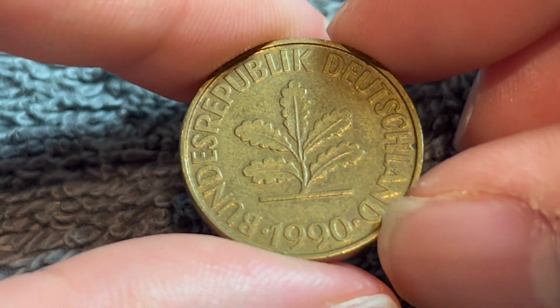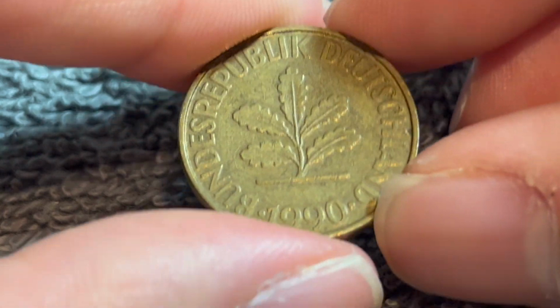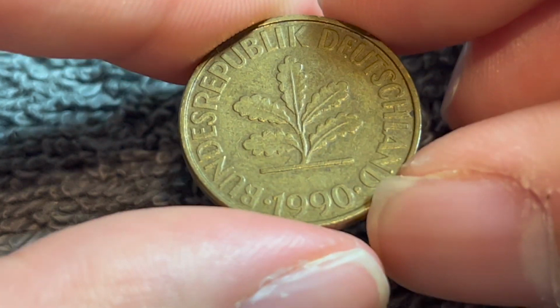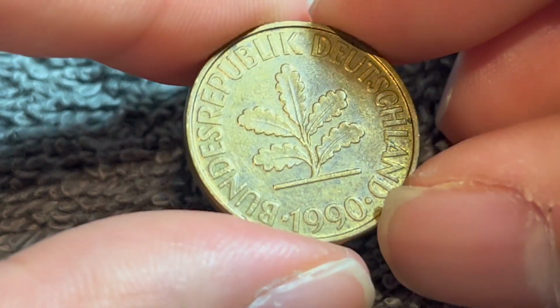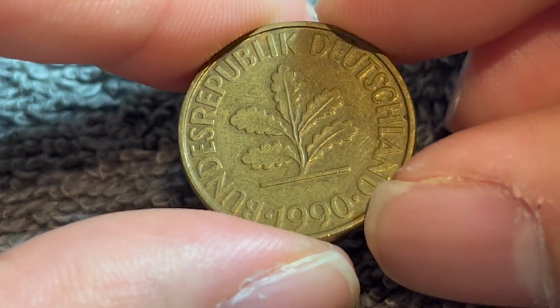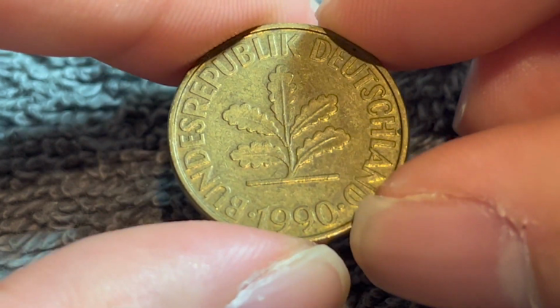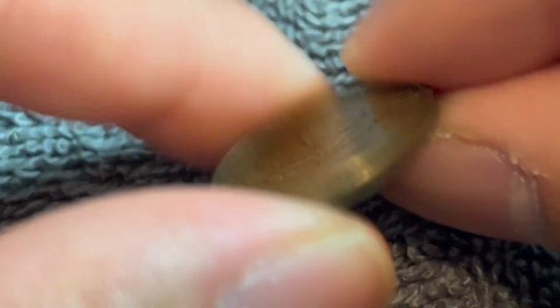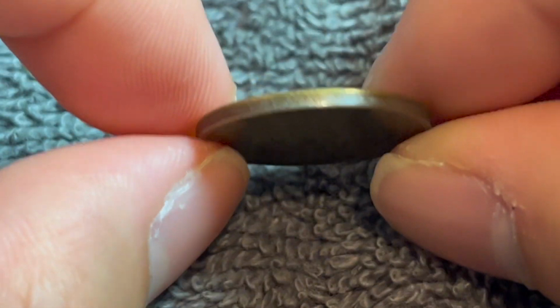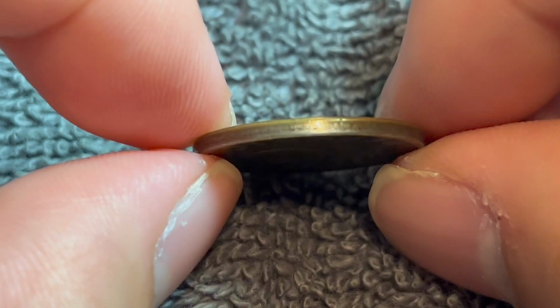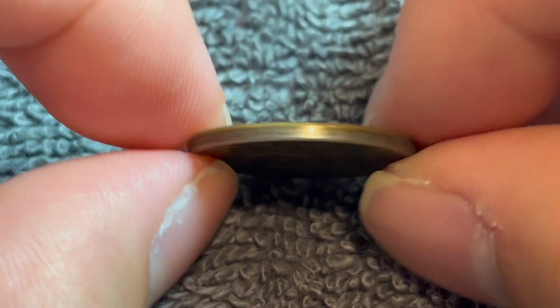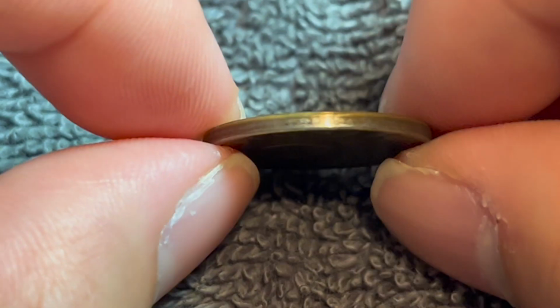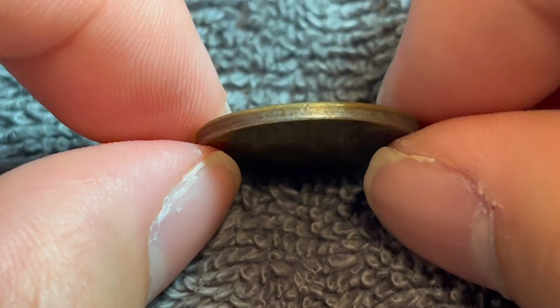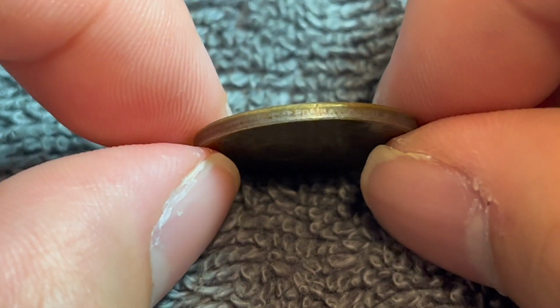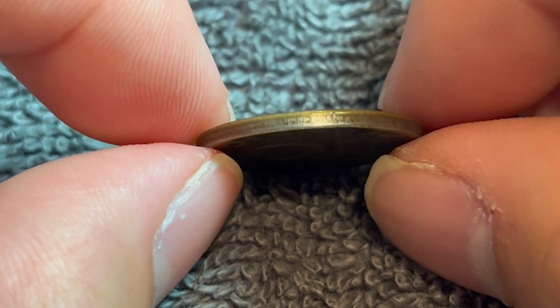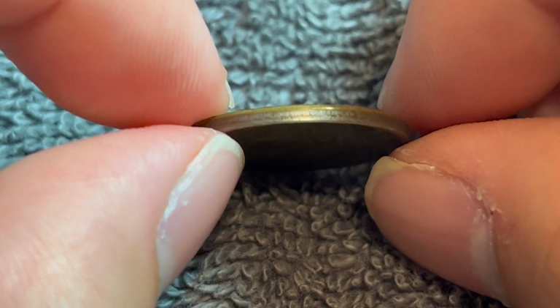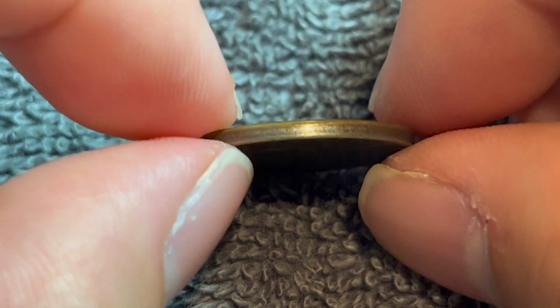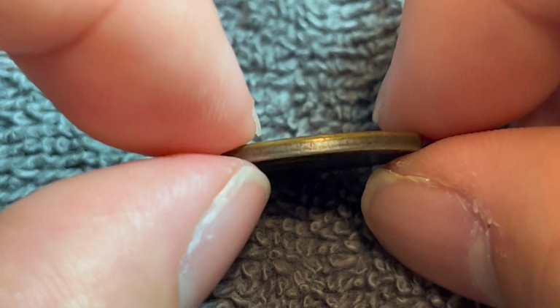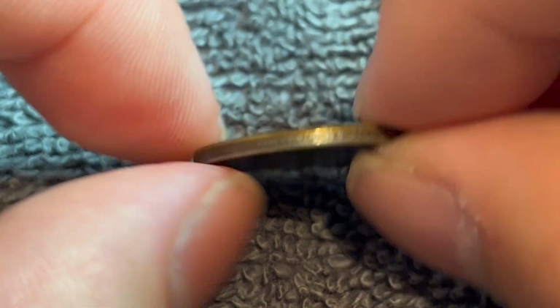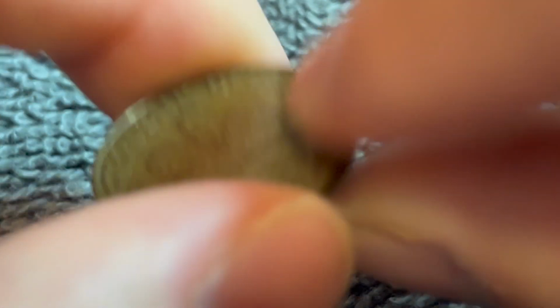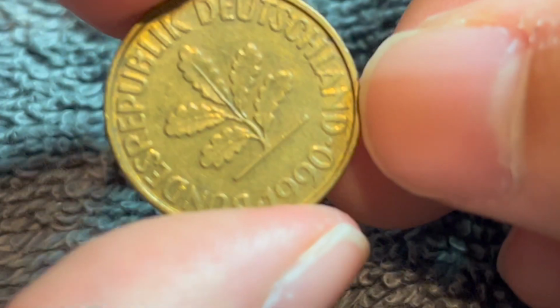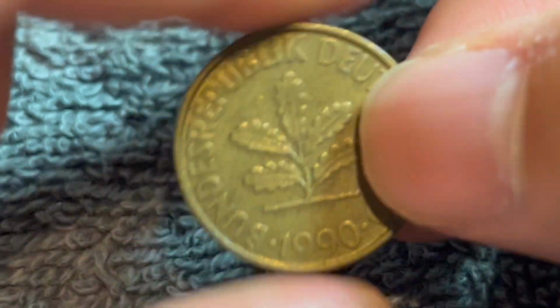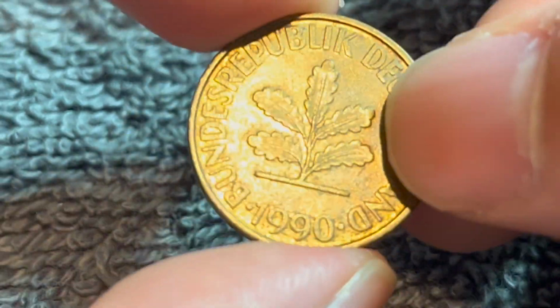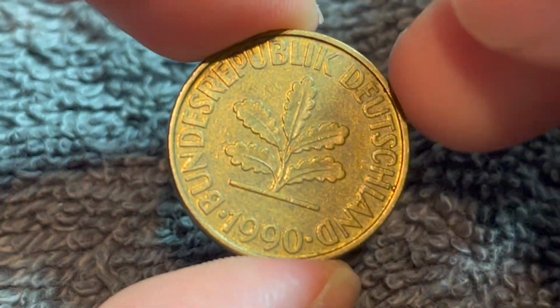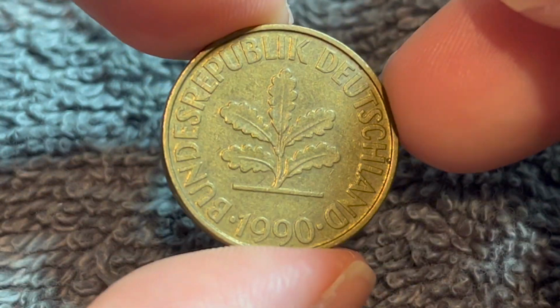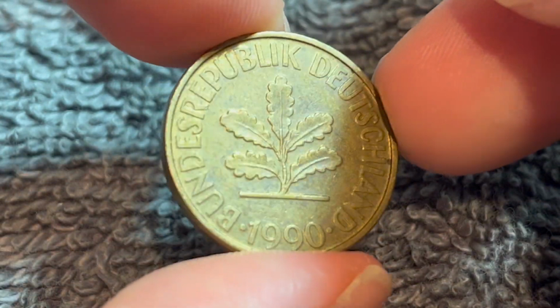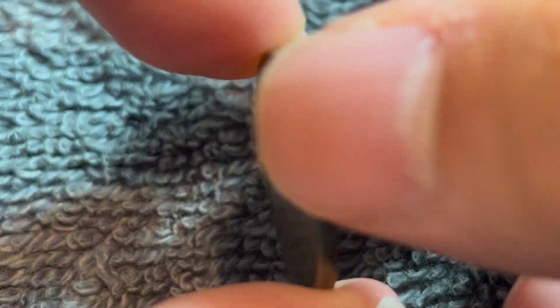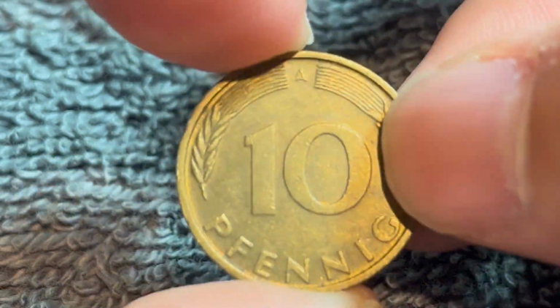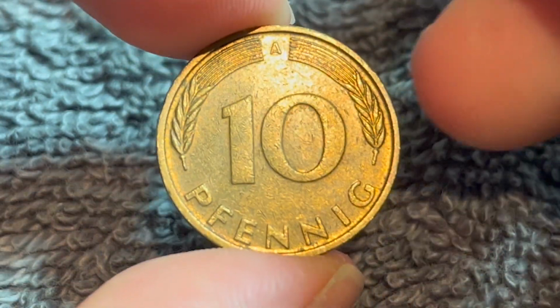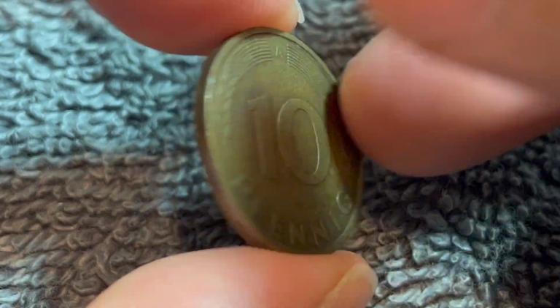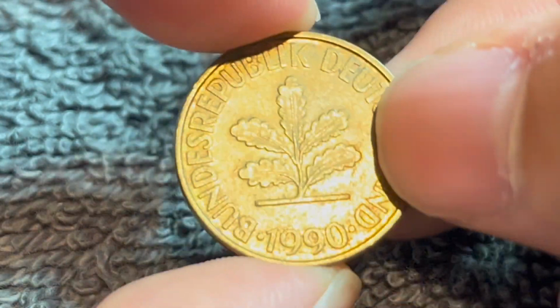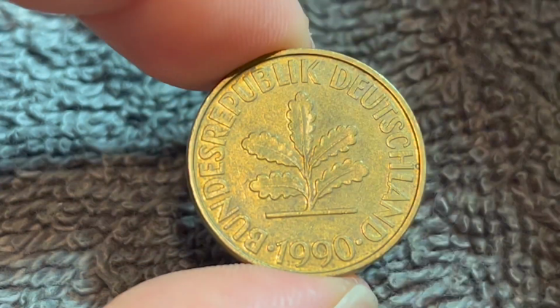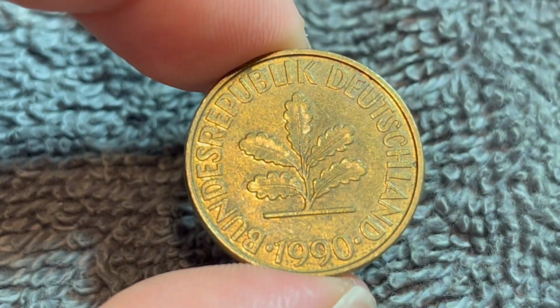It's 21.5 millimeters in diameter, 1.7 millimeters thick, with a smooth edge where you can see that interesting composition at play. And it is medal-aligned, so if I turn the coin over like this, it remains right-side up.